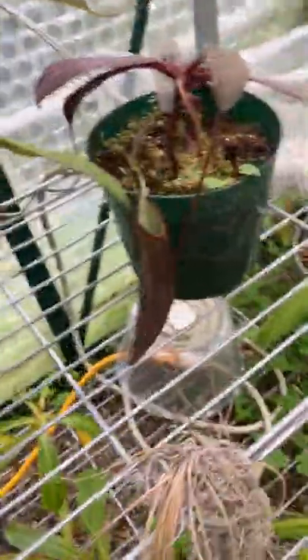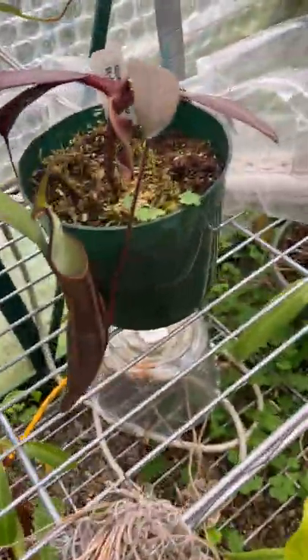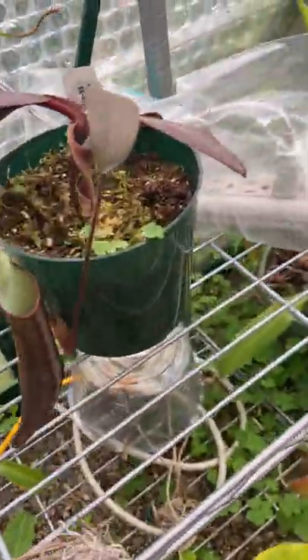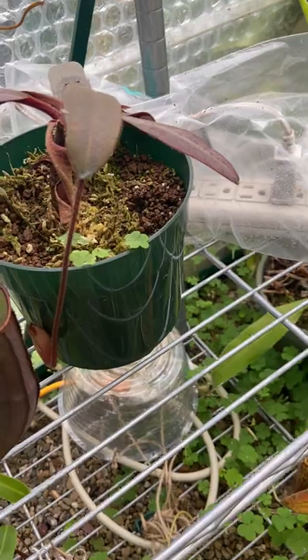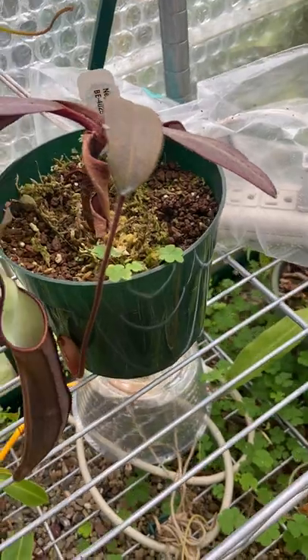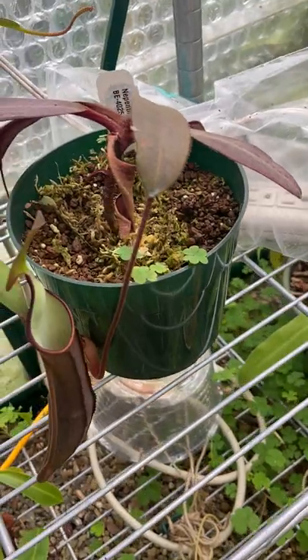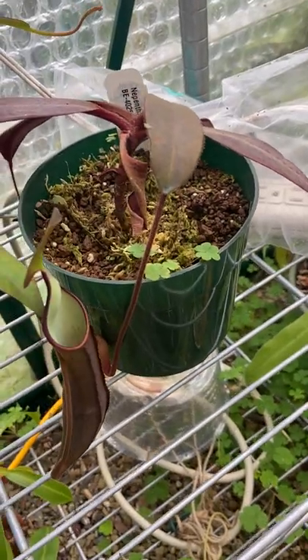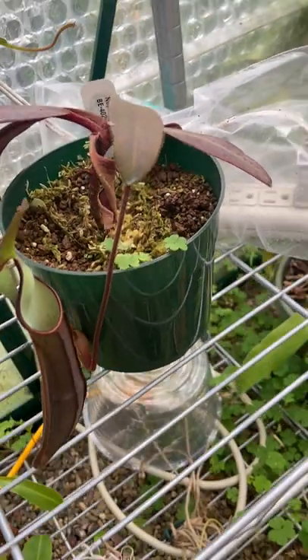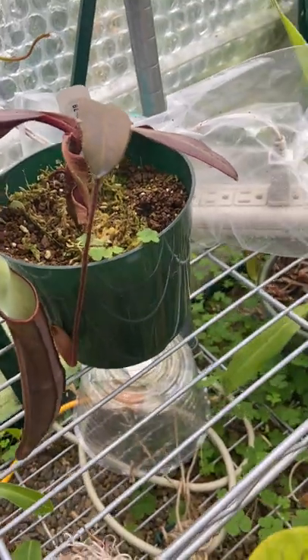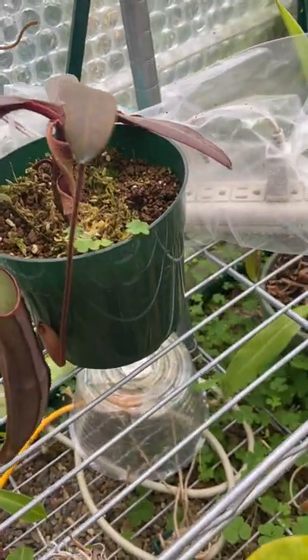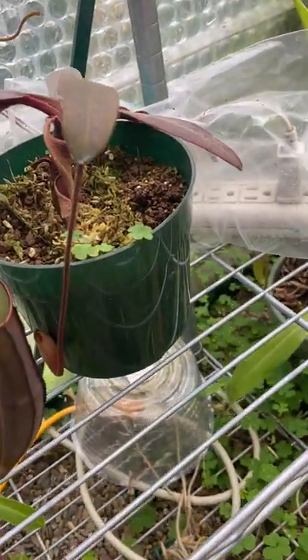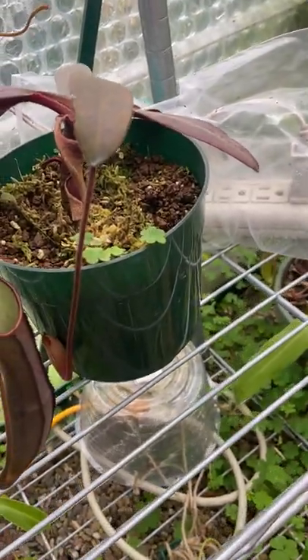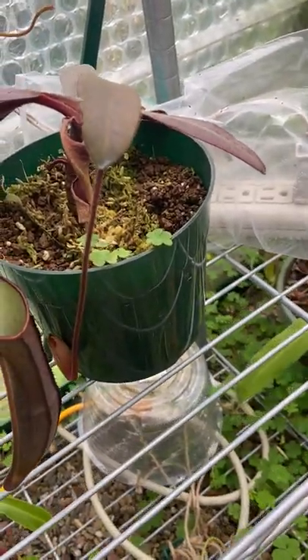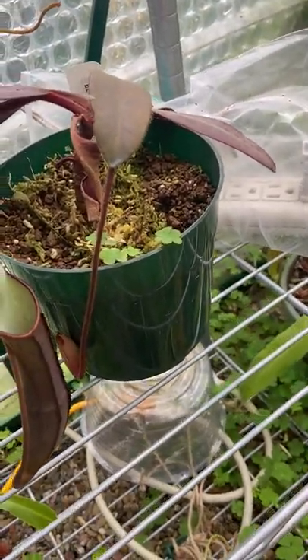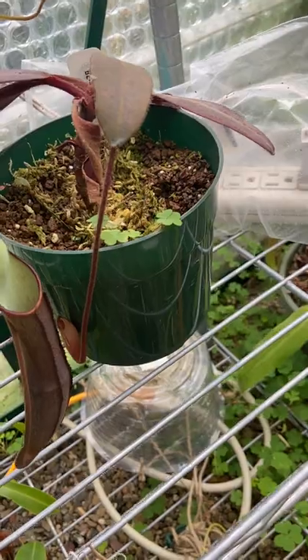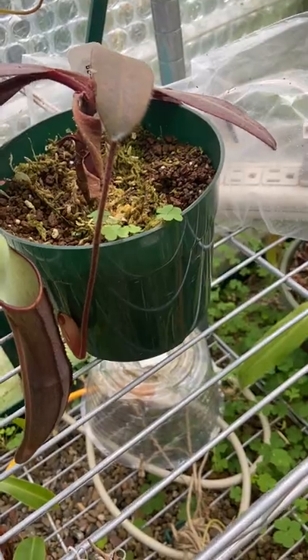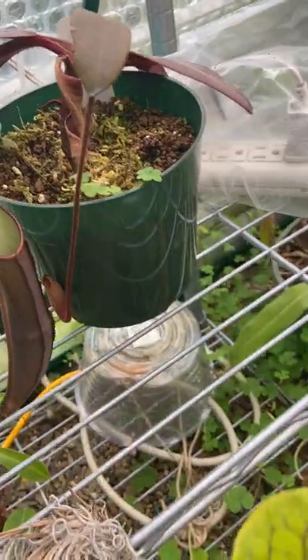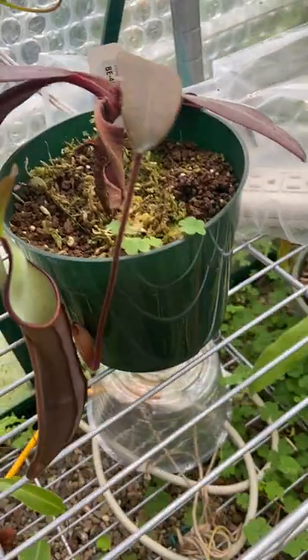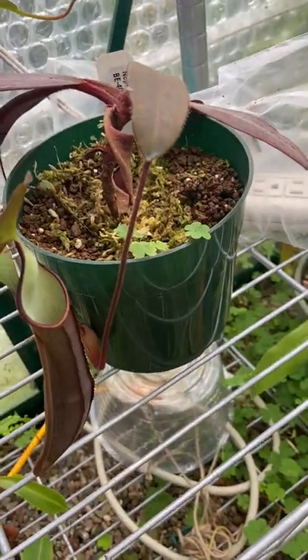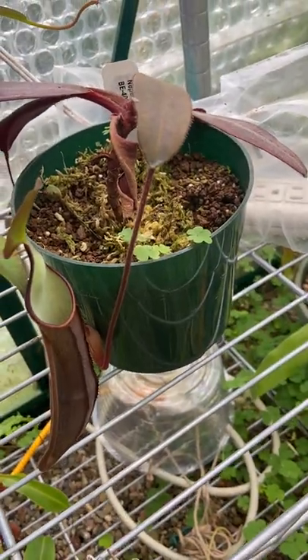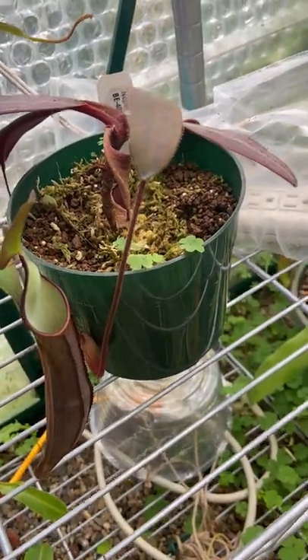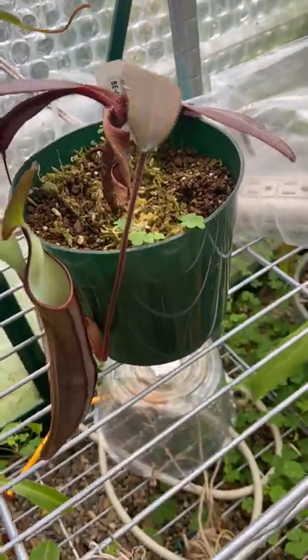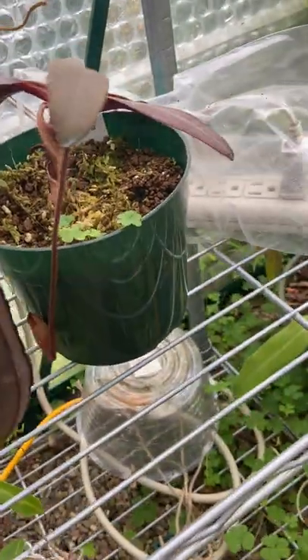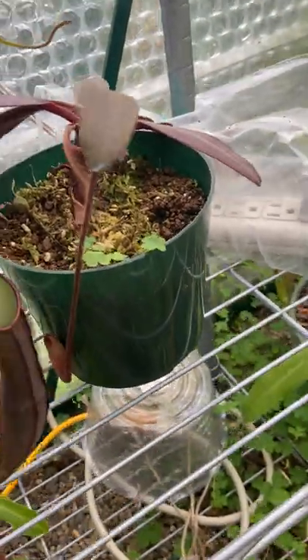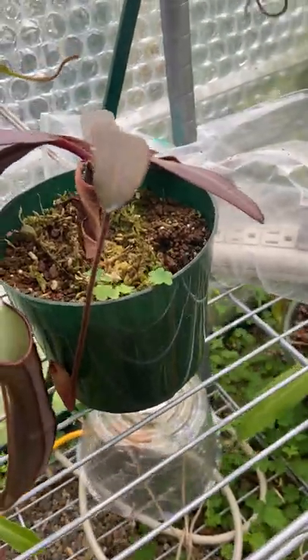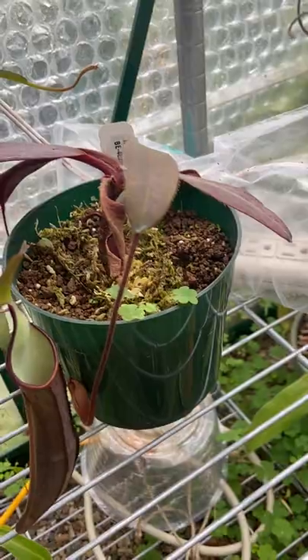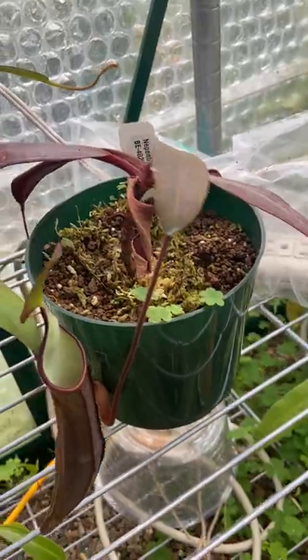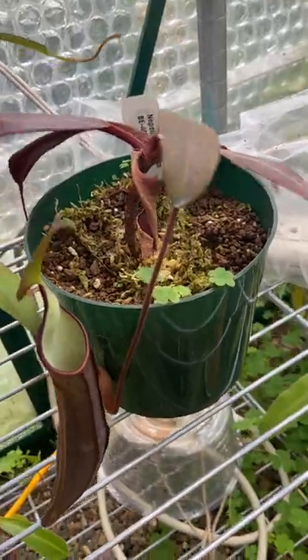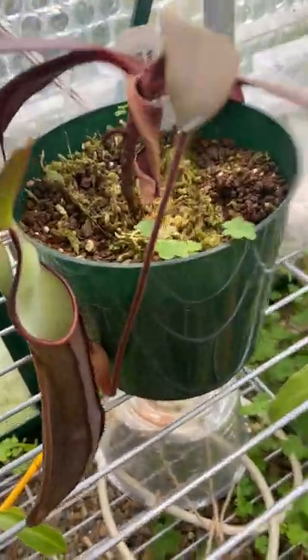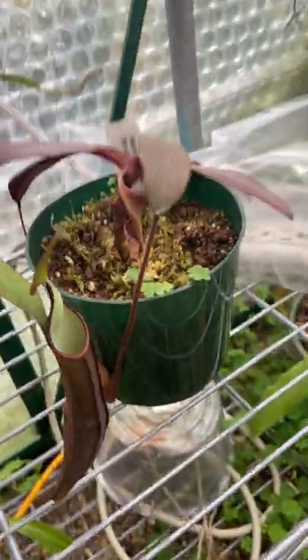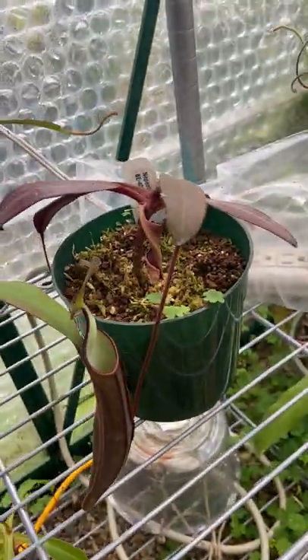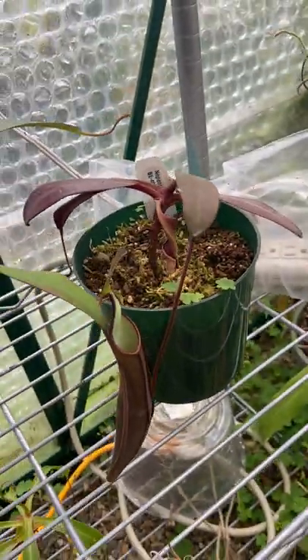And here's Nepenthes Peltata, the 4025 grex. It'll be really interesting to compare these two Peltata that I have when they both have pitchers on them, because I've only had this for about six months and haven't seen a pitcher in my care yet. This will be the first one, so I'm excited to see what it looks like.